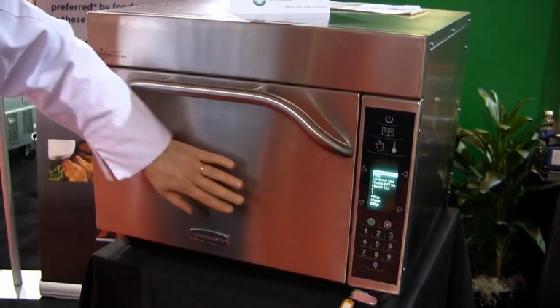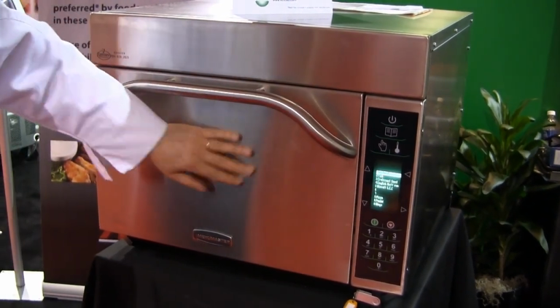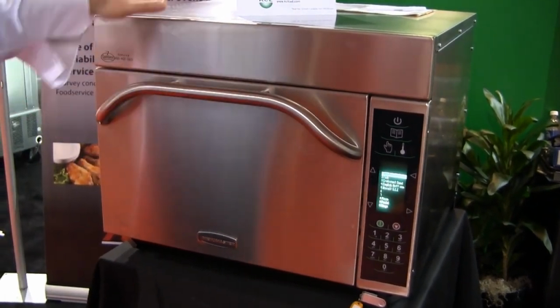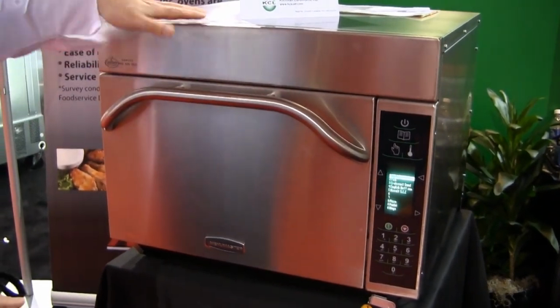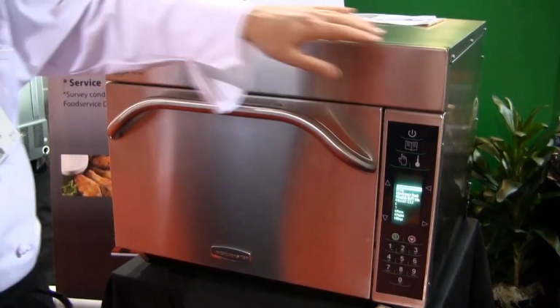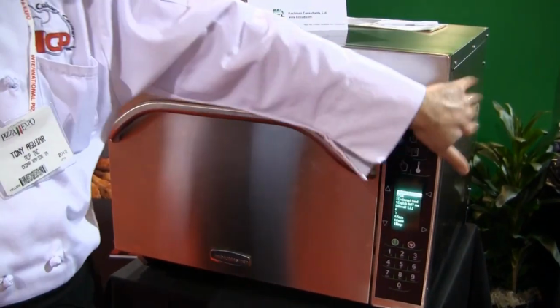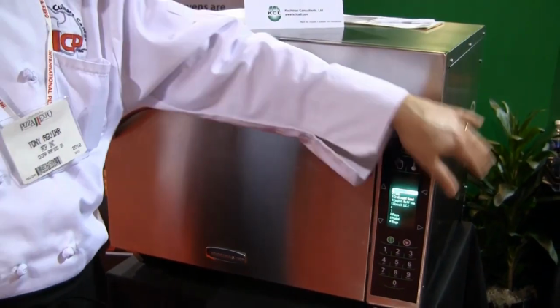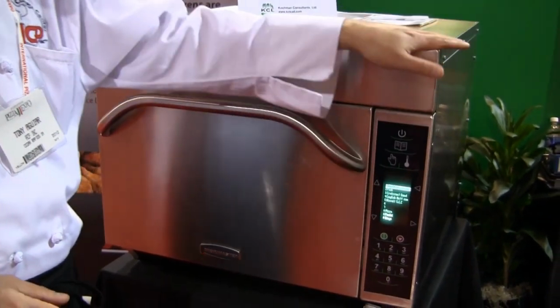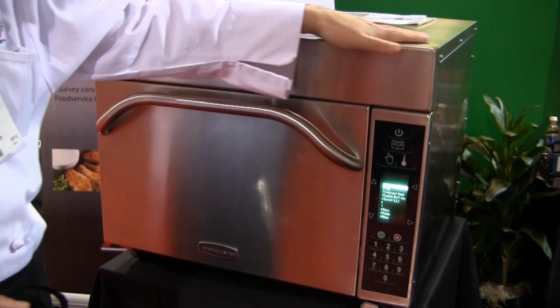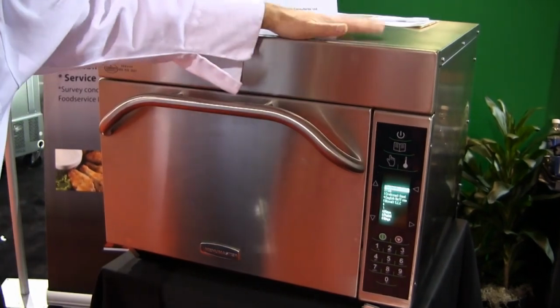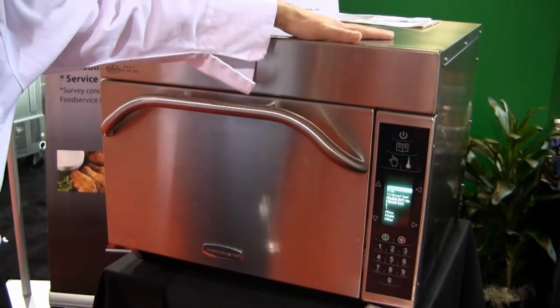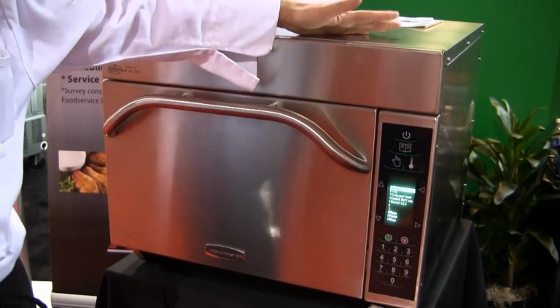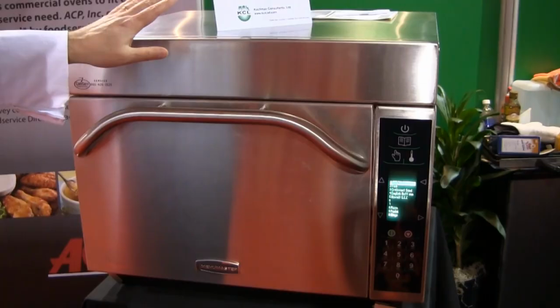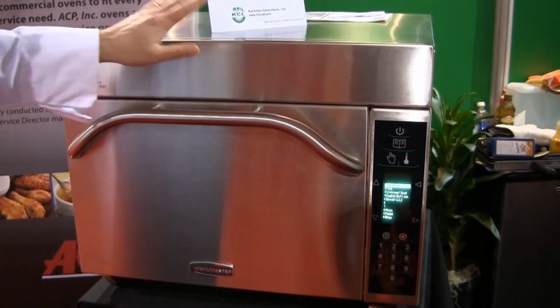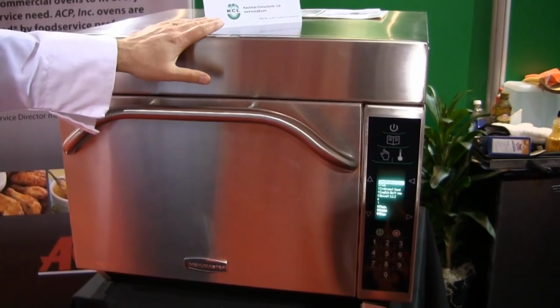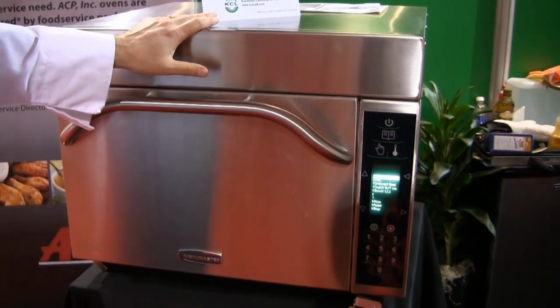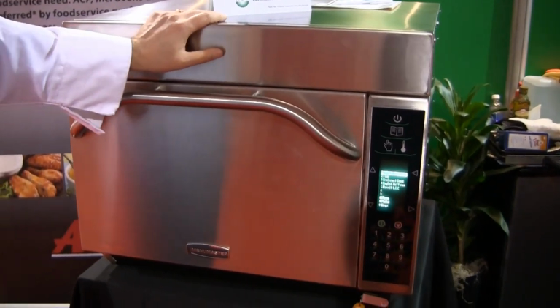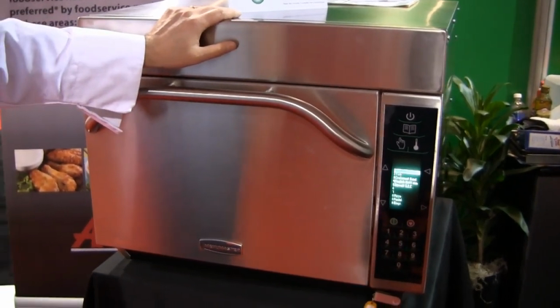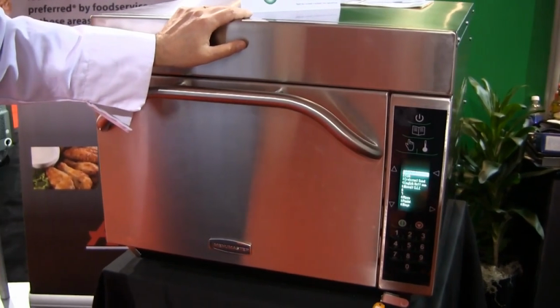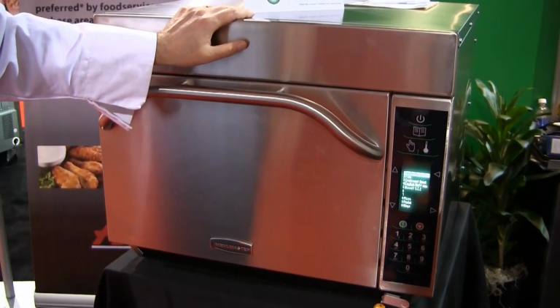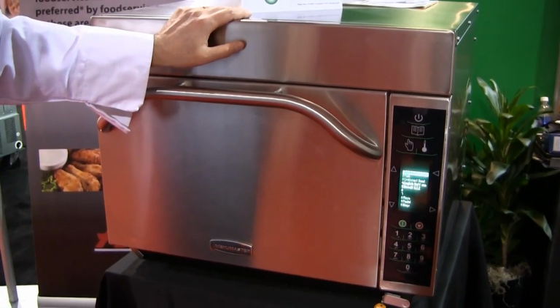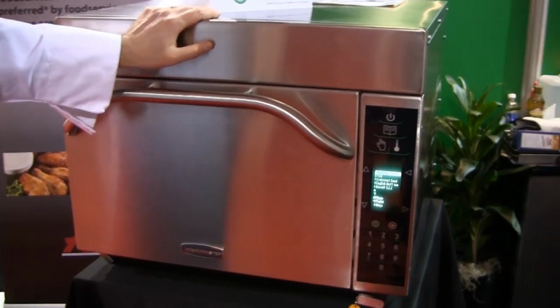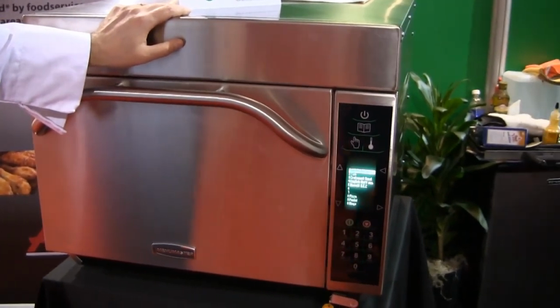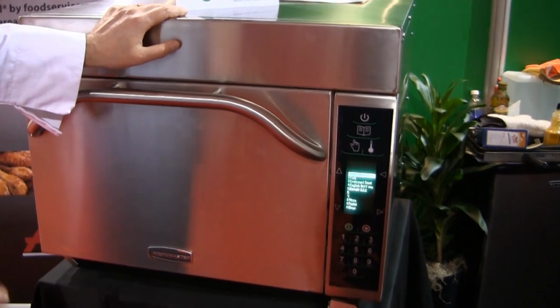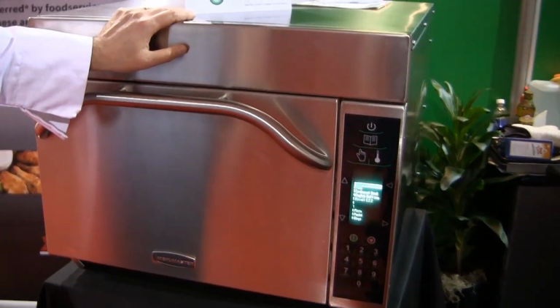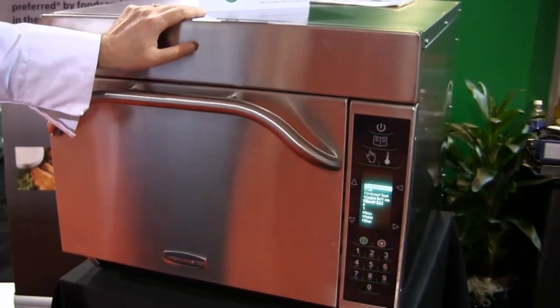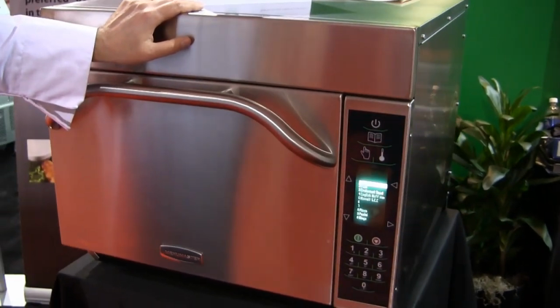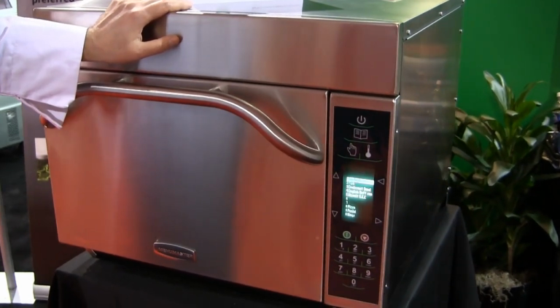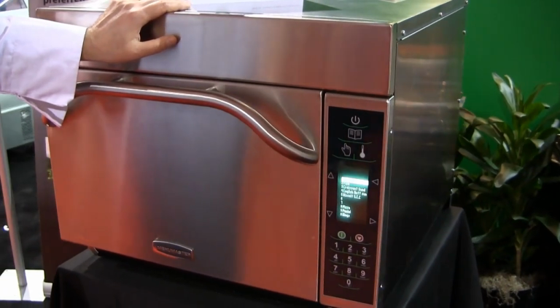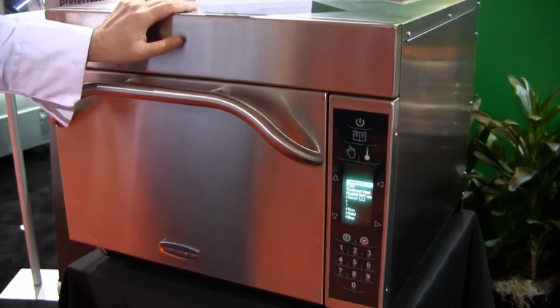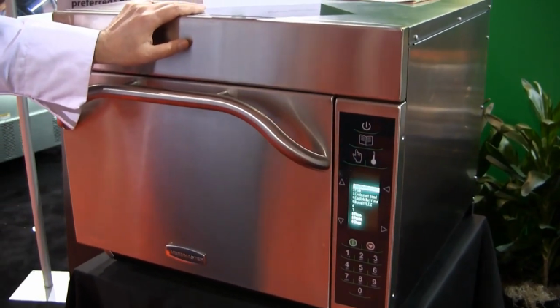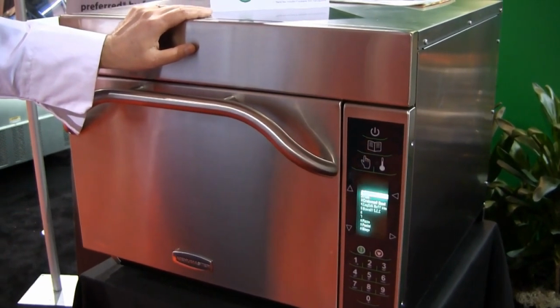If you feel around the sides of the oven, it is cool to the touch. It is a certified ventless unit, so you don't need a hood to operate this oven.